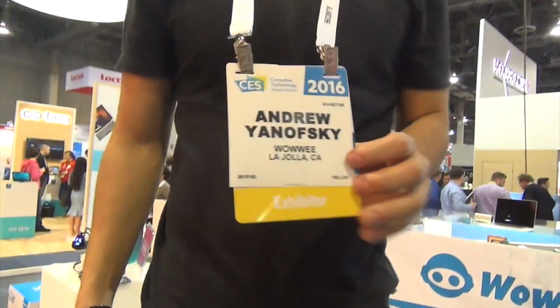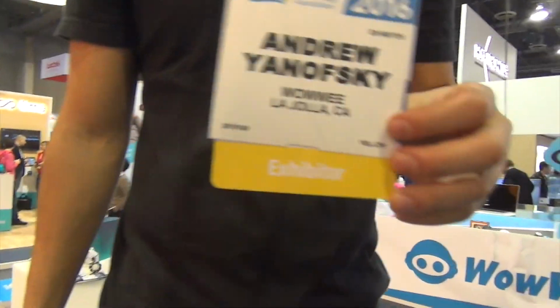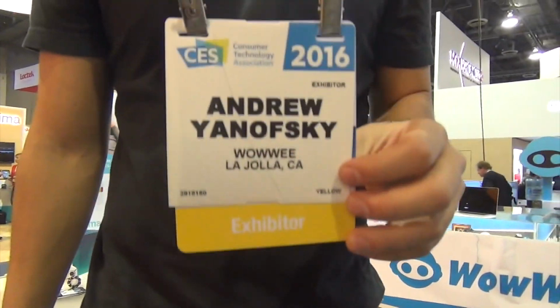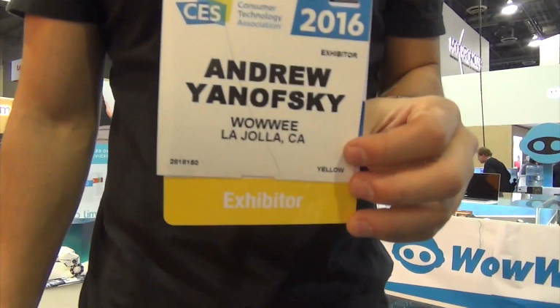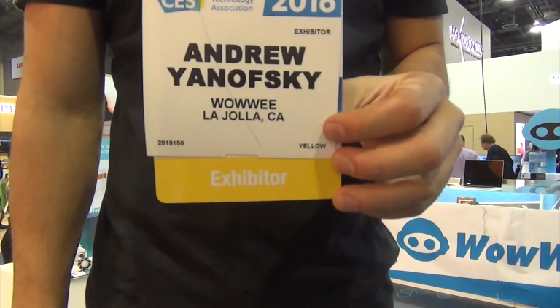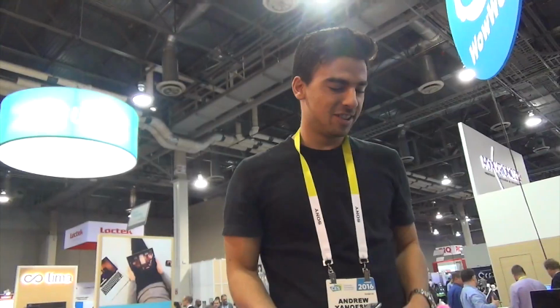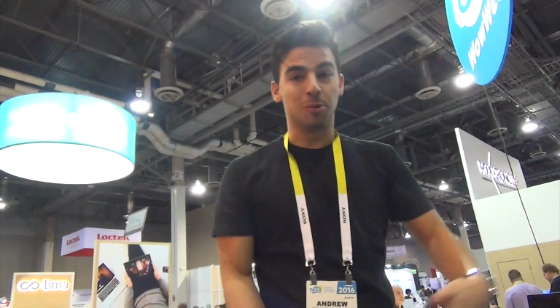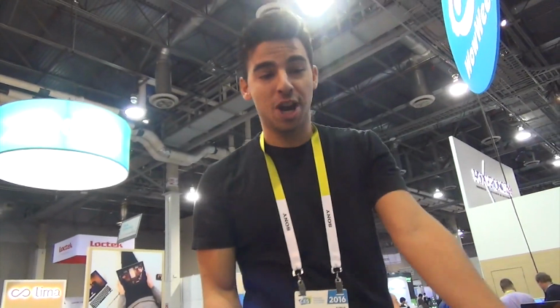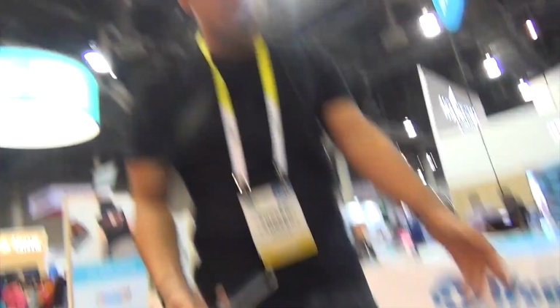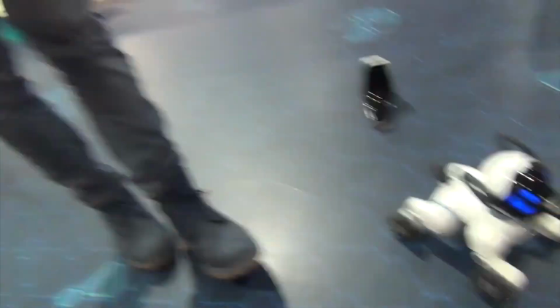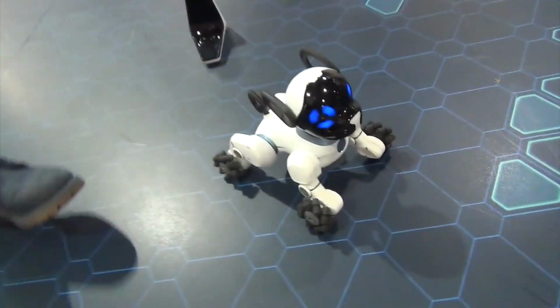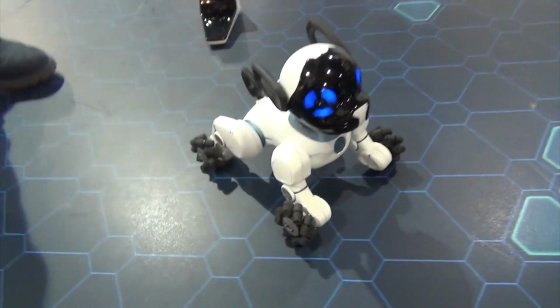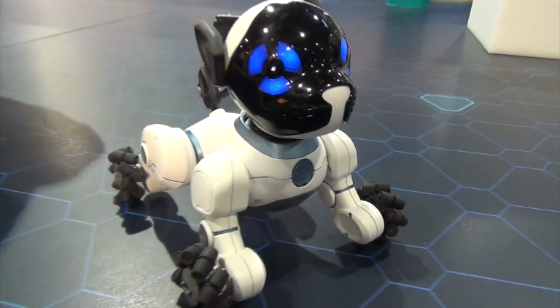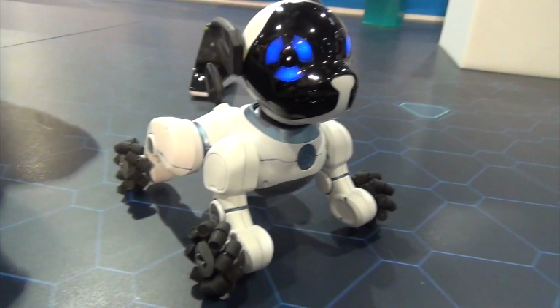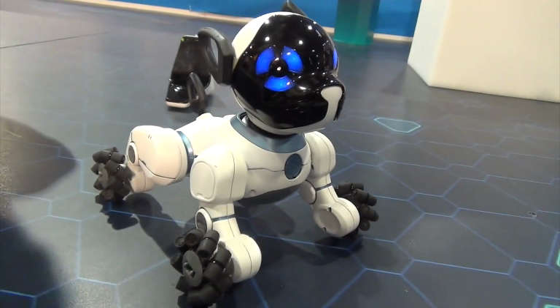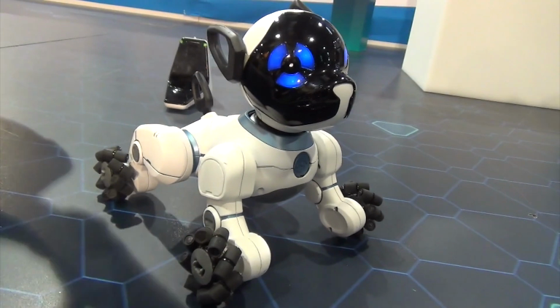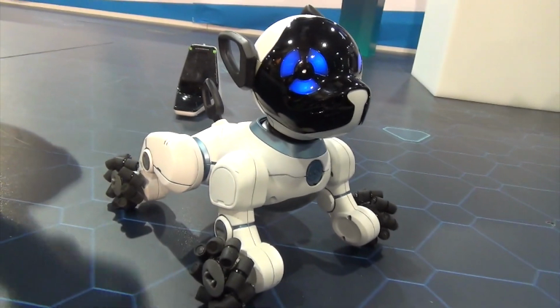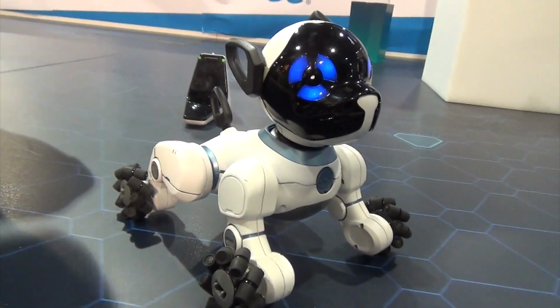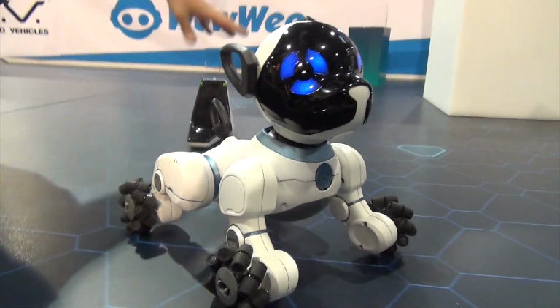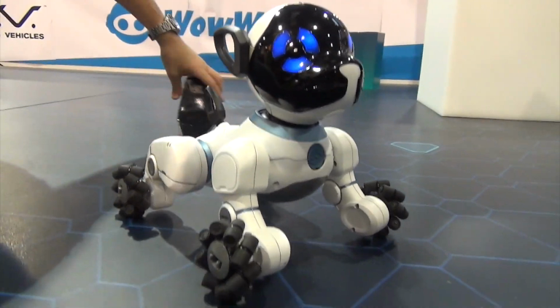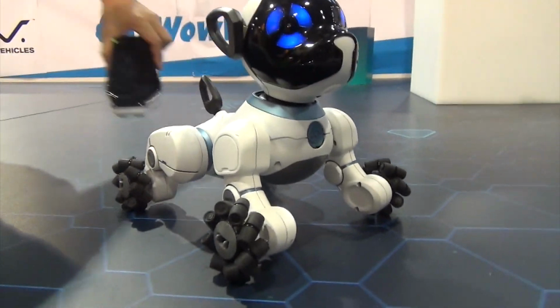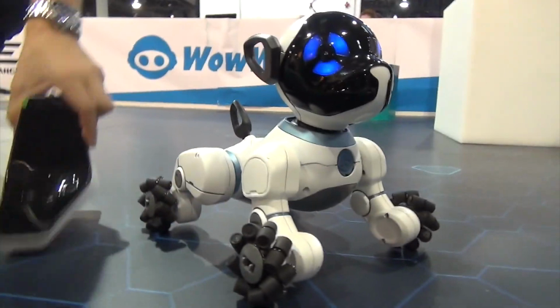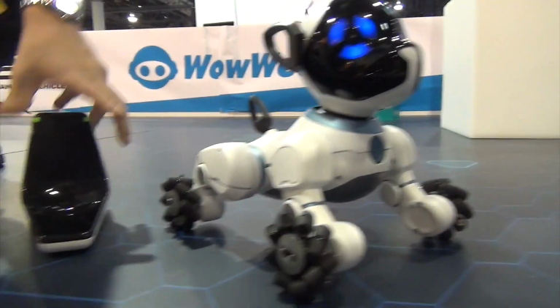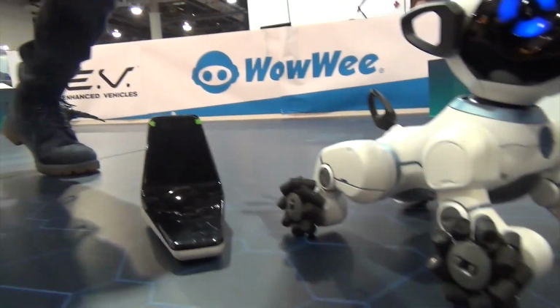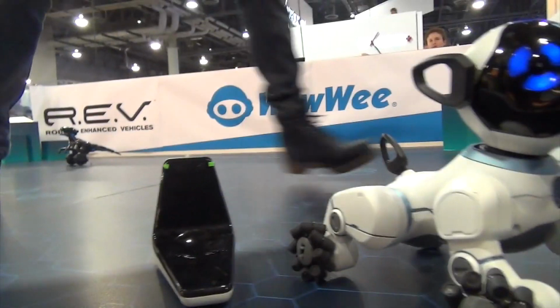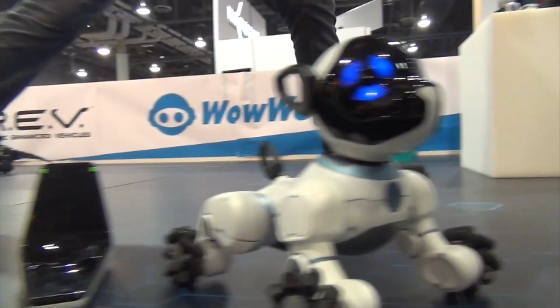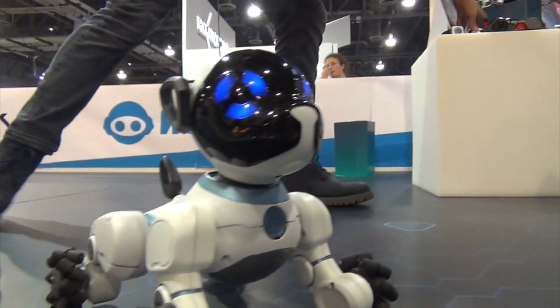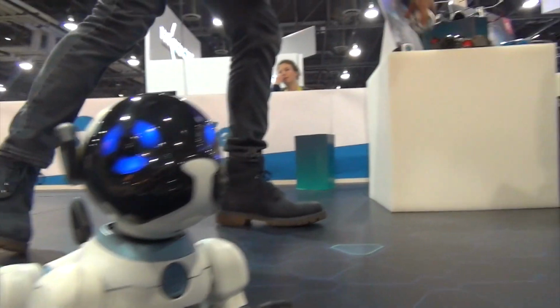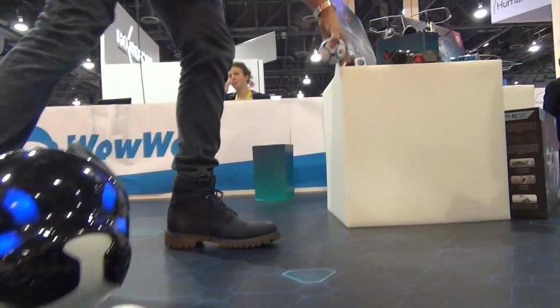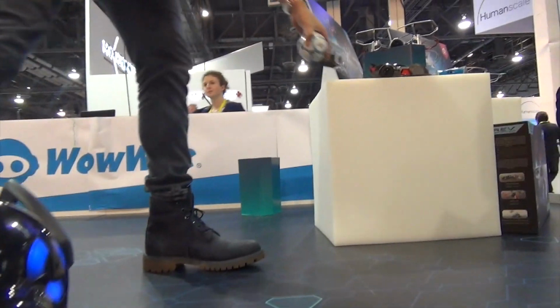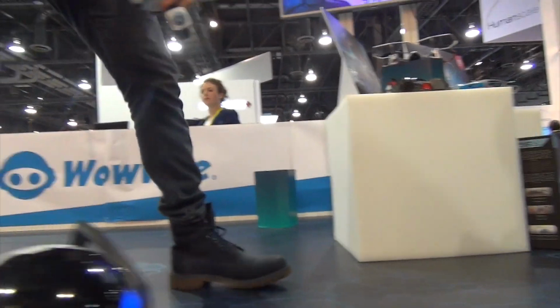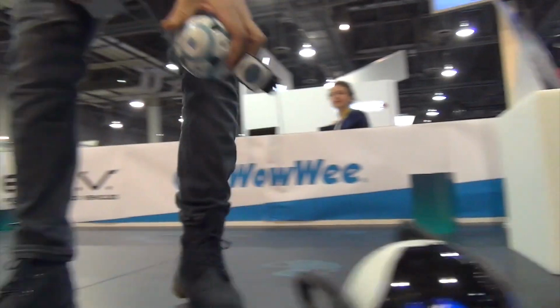I'm Andrew. Meet Chip — Chip is a robot dog. It comes with four different things: you've got a dog, you've got a bed, you've got a ball, and you've got a smart band.